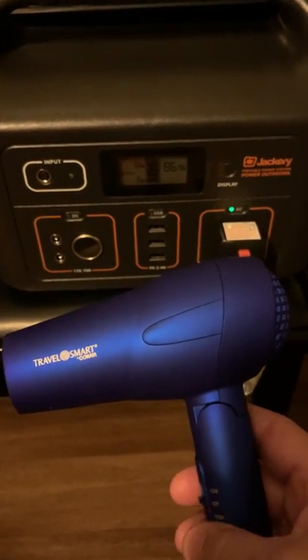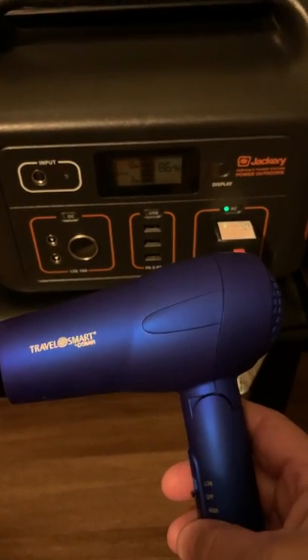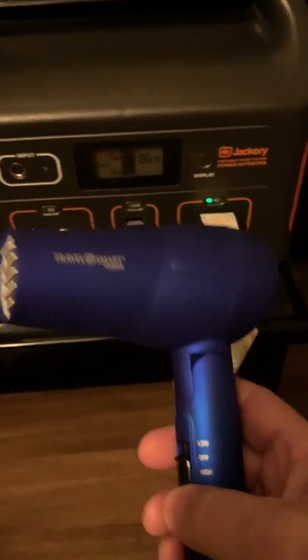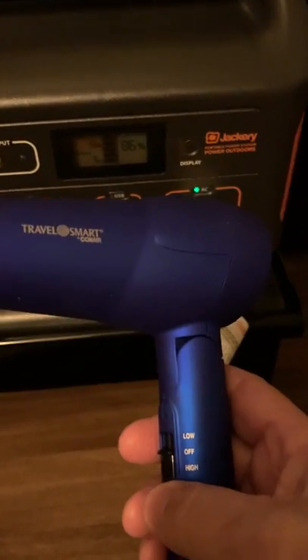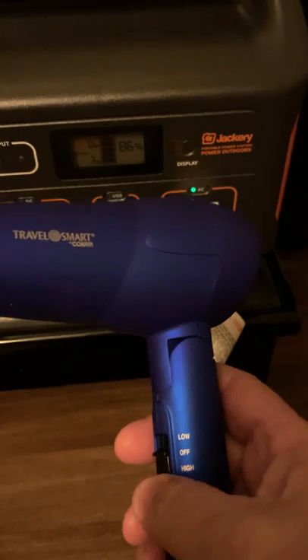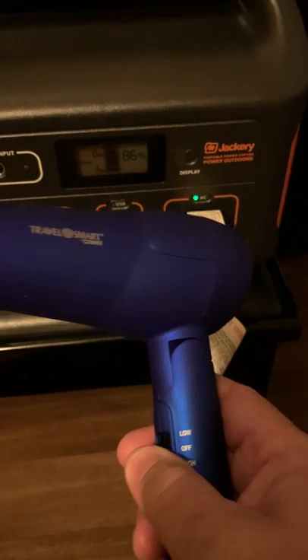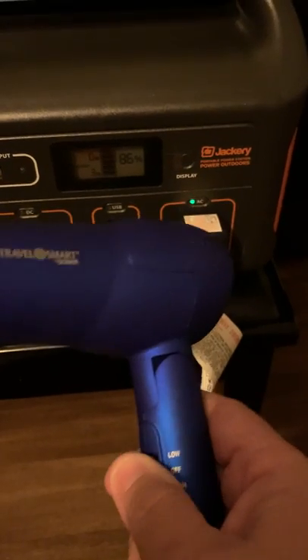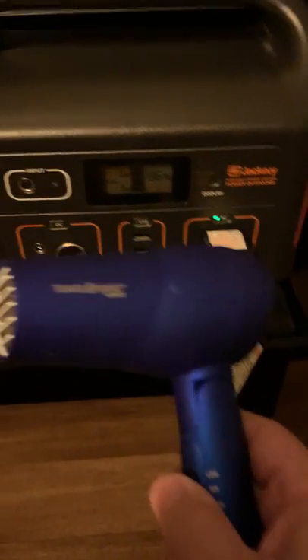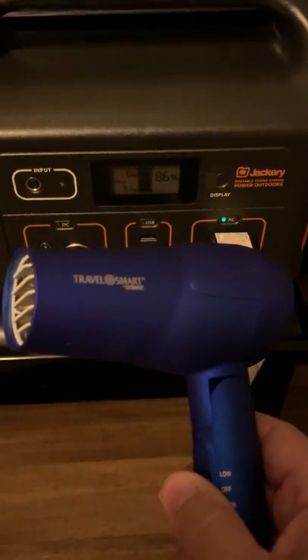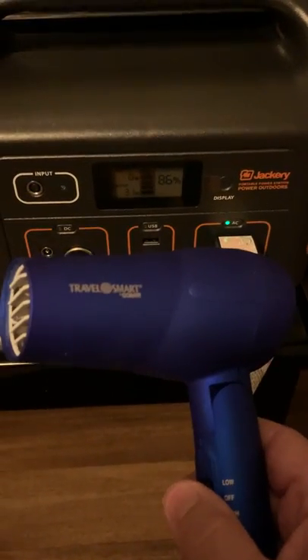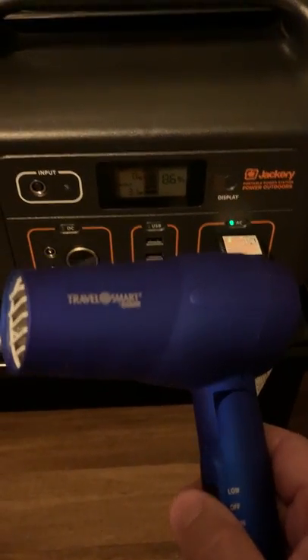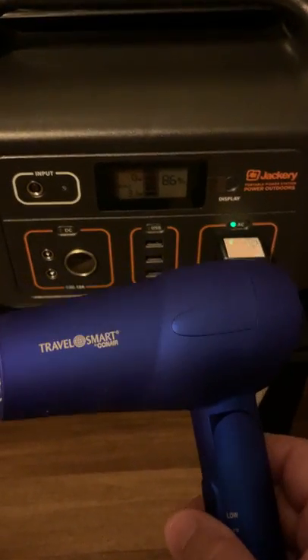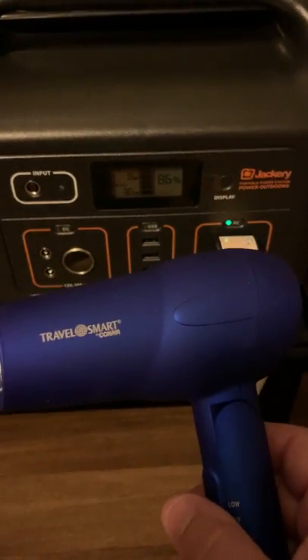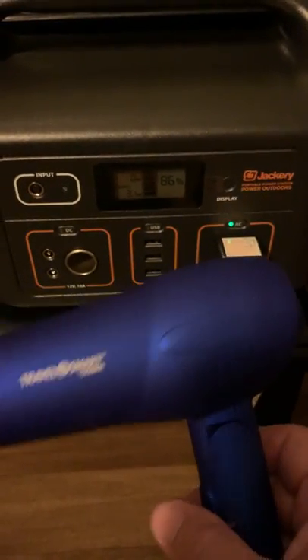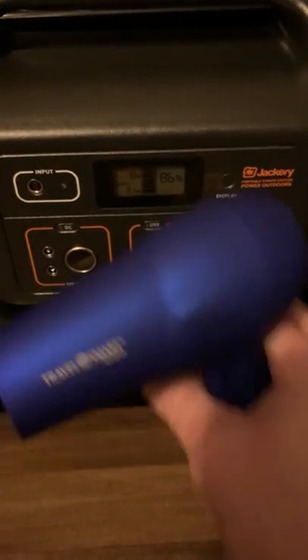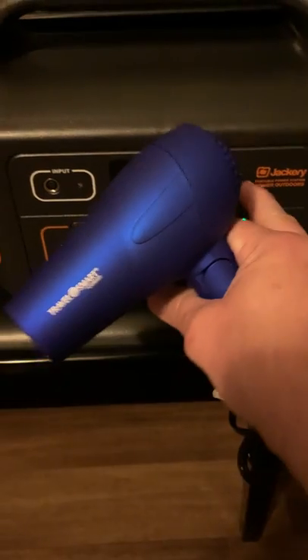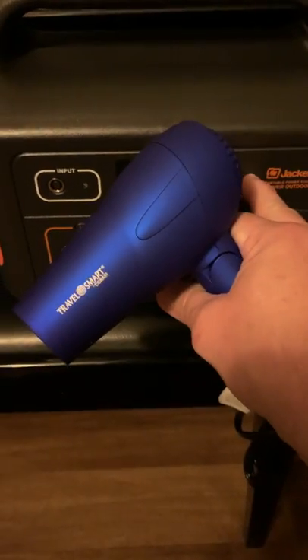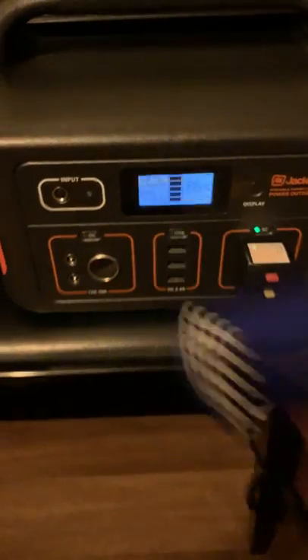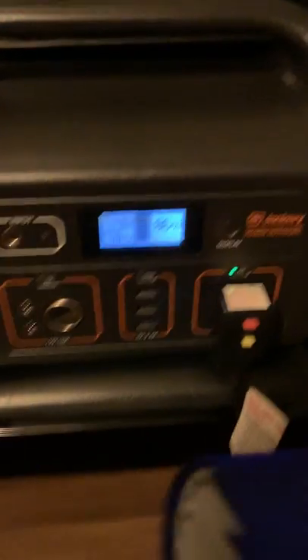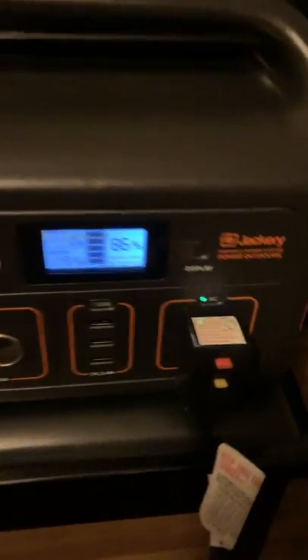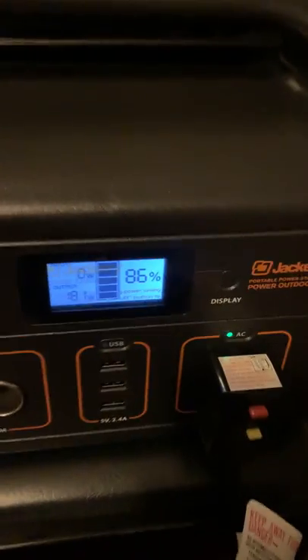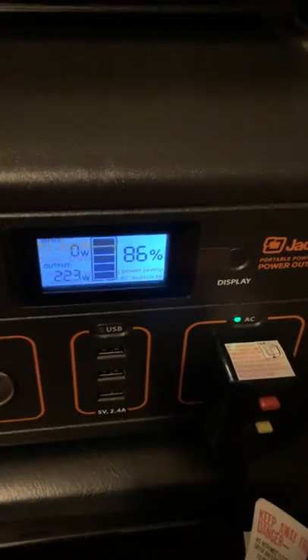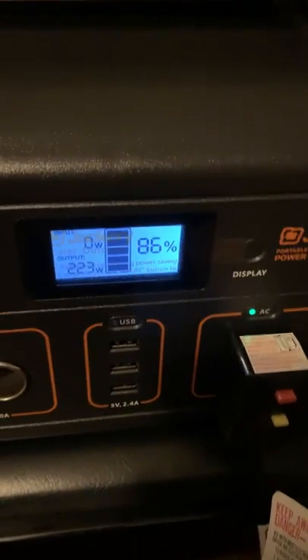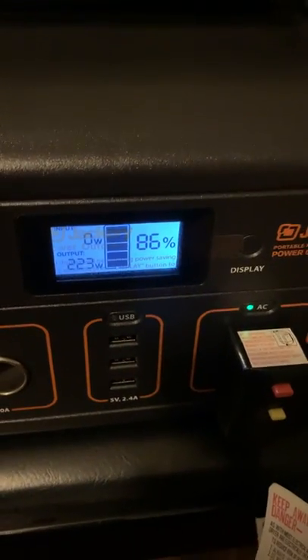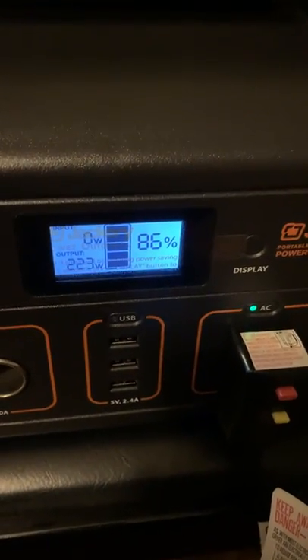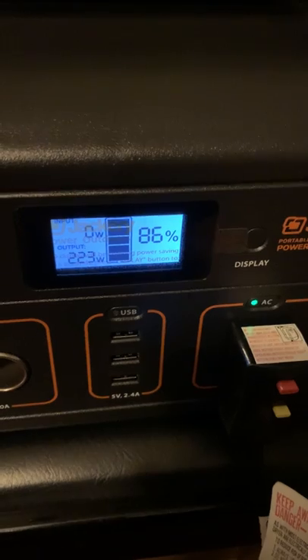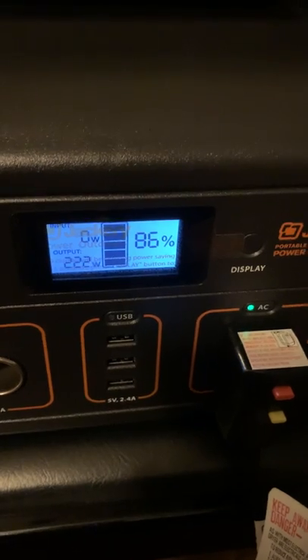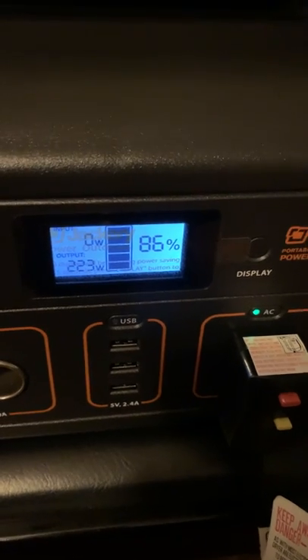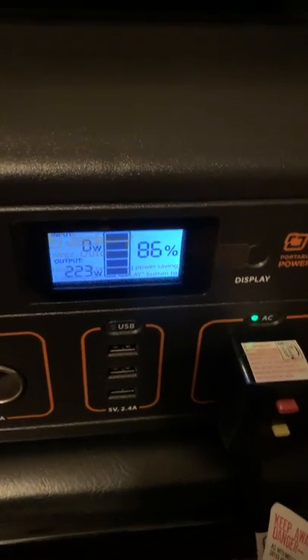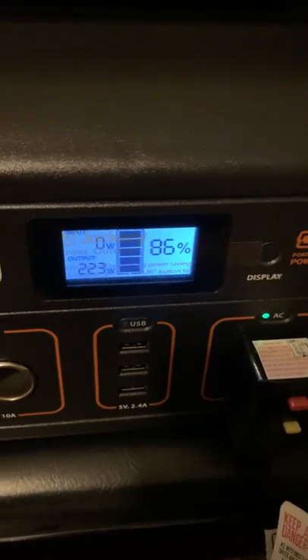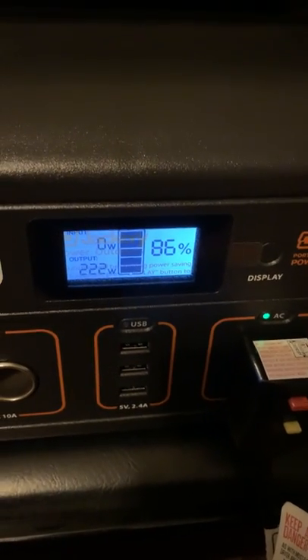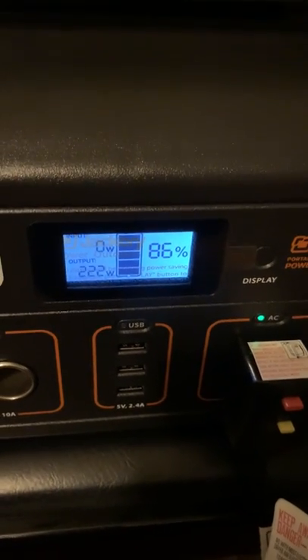But it has a low mode, which works. It kicked the fan on the power supply on, but it's only pulling about 225 watts or so, which is pretty great.